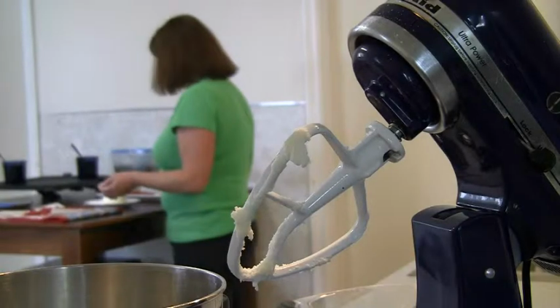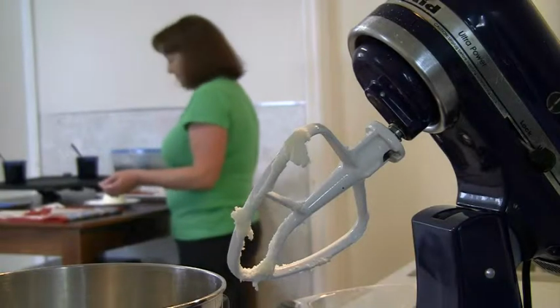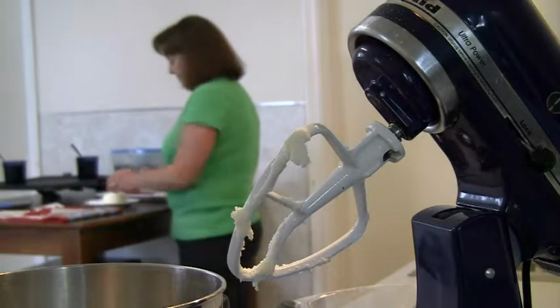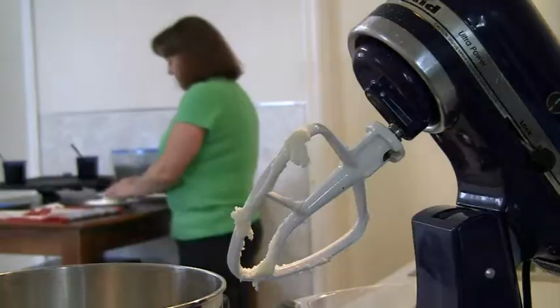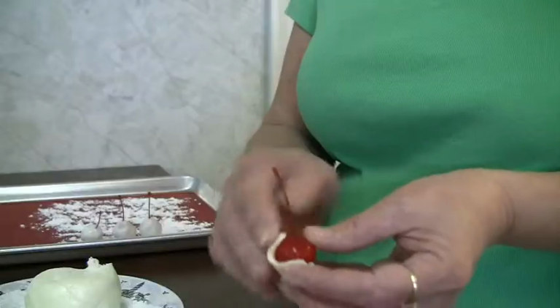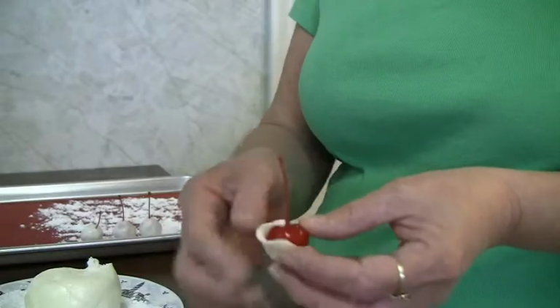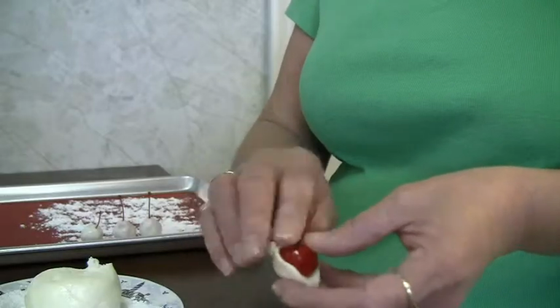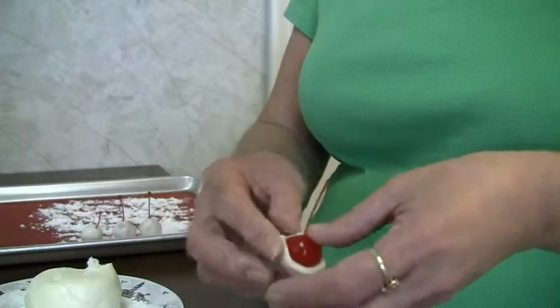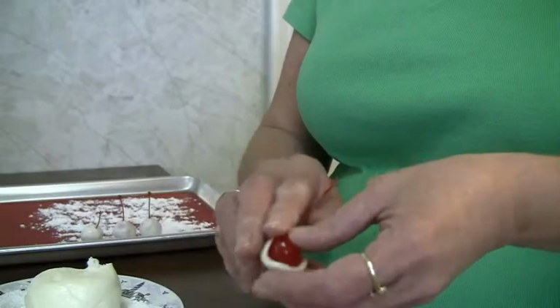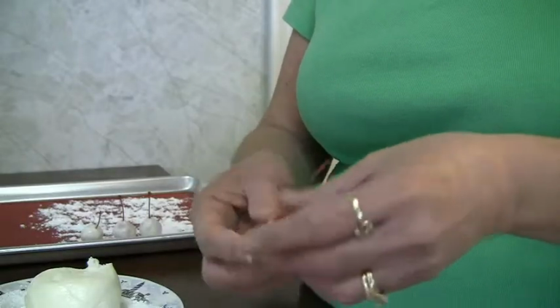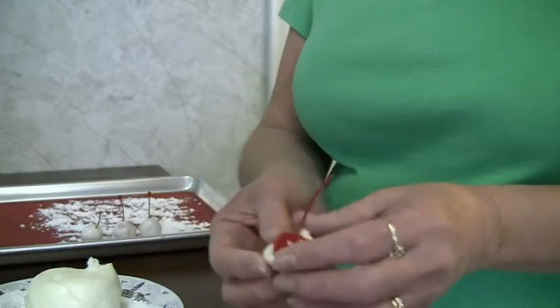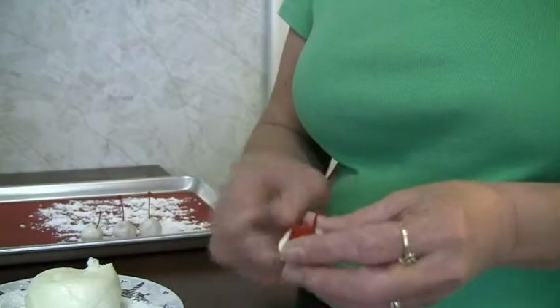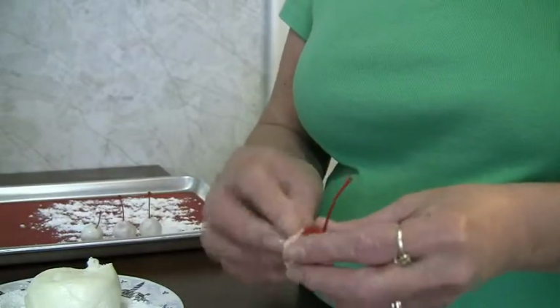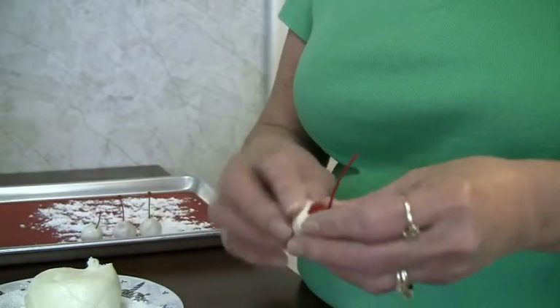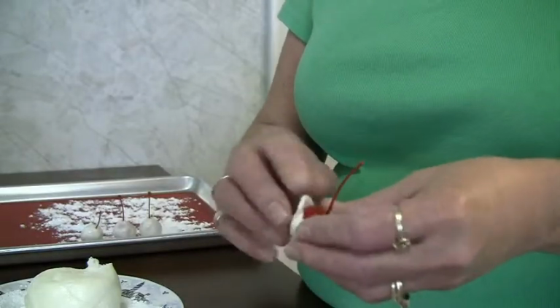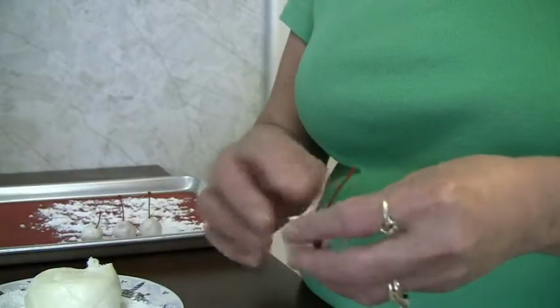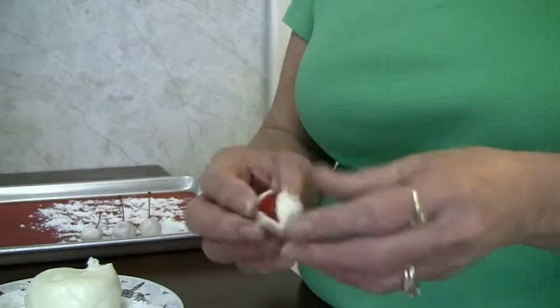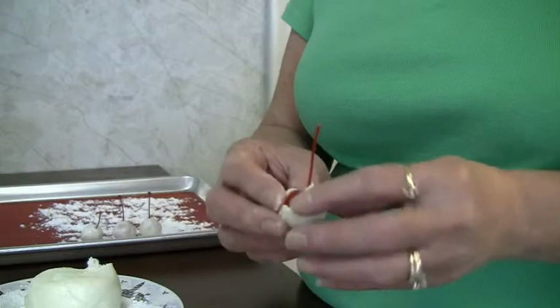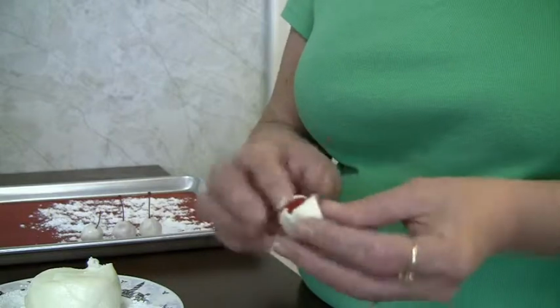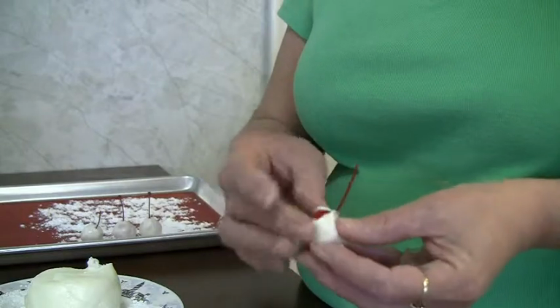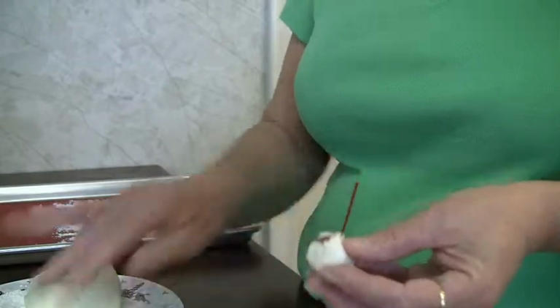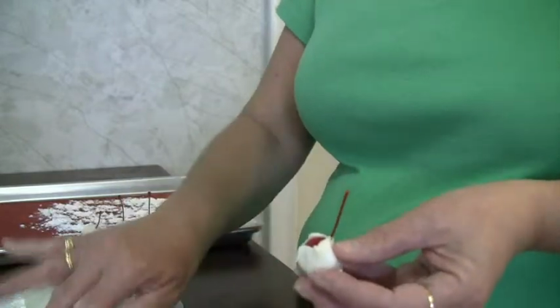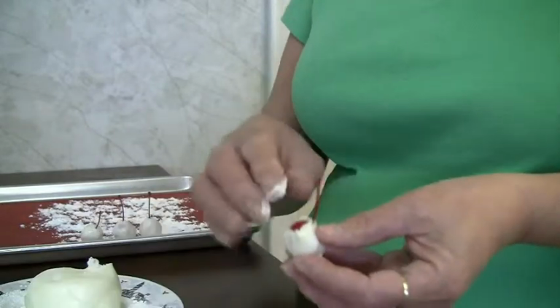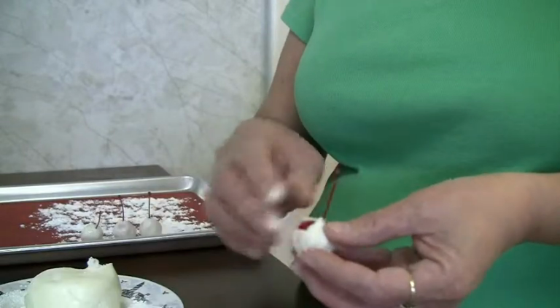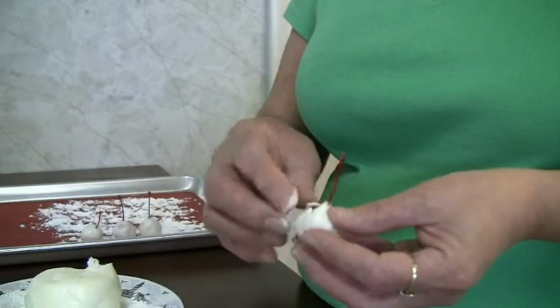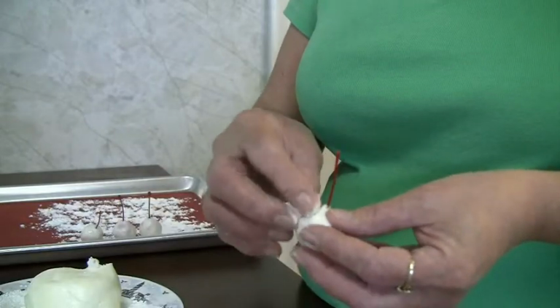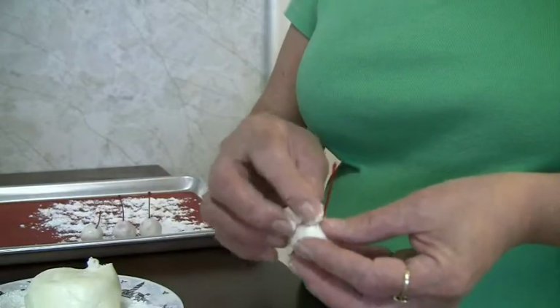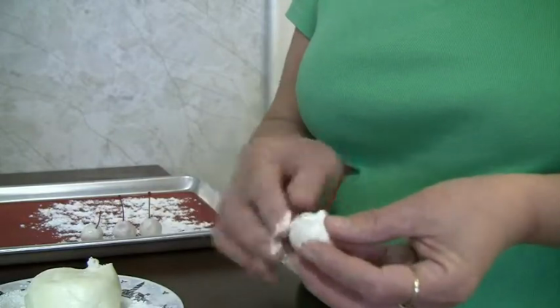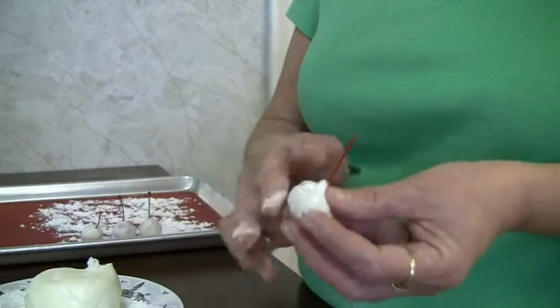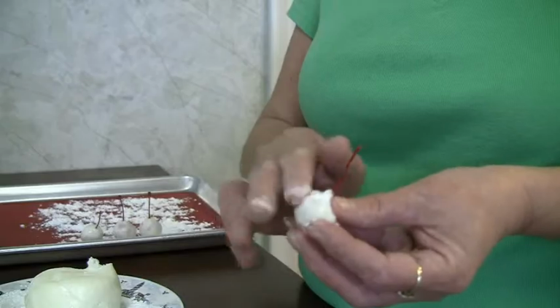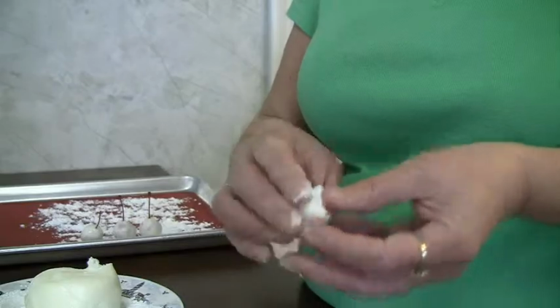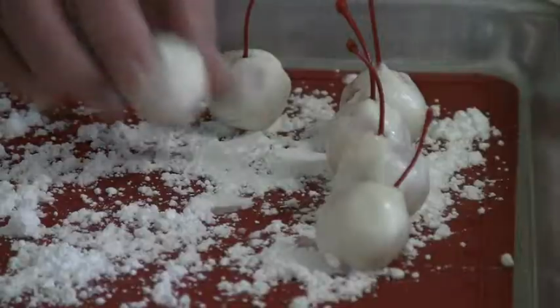It's really easy to work with — if your hands or the fondant gets a little sticky, just use some of your confectioners sugar from the plate. This dough came out really good so it's working up nicely.